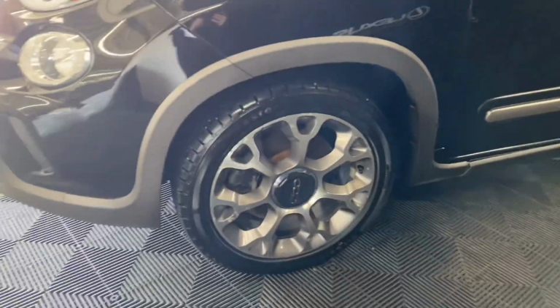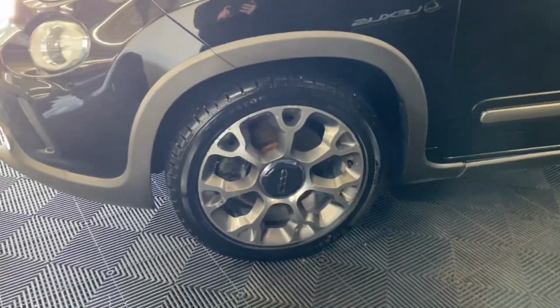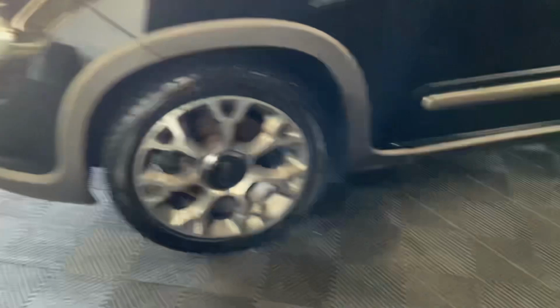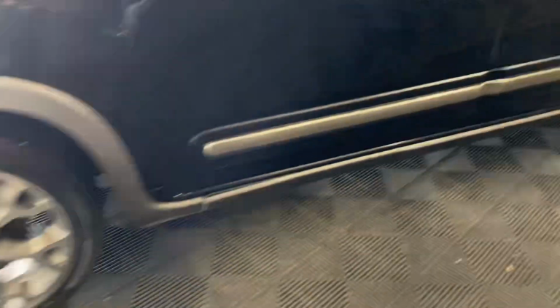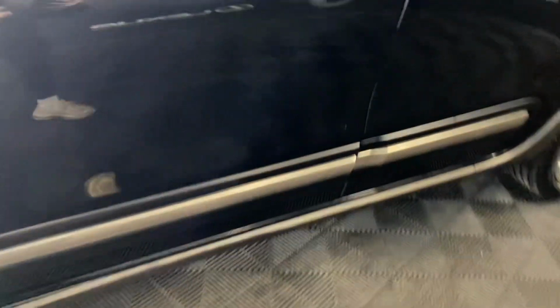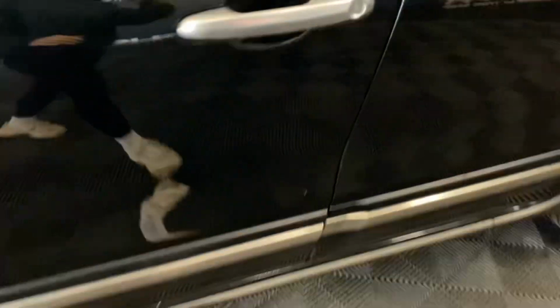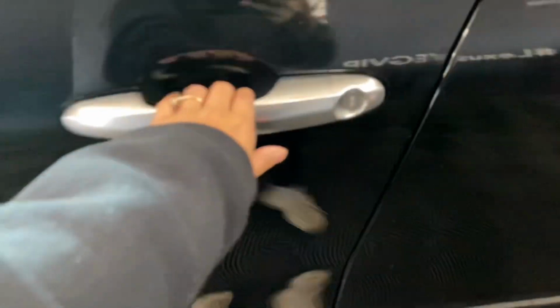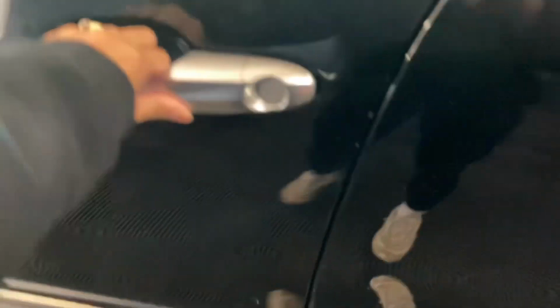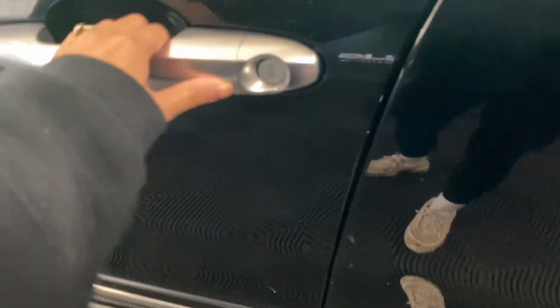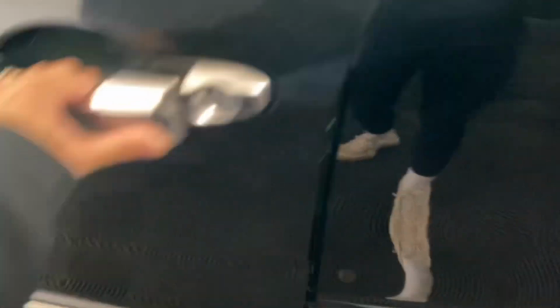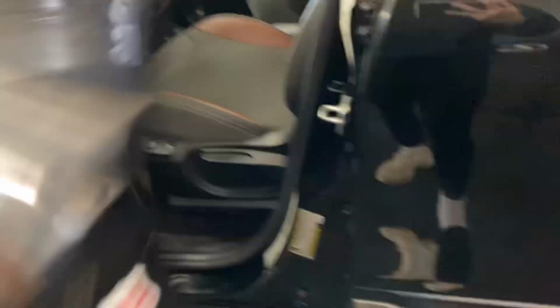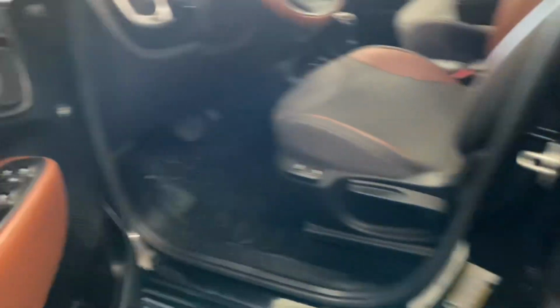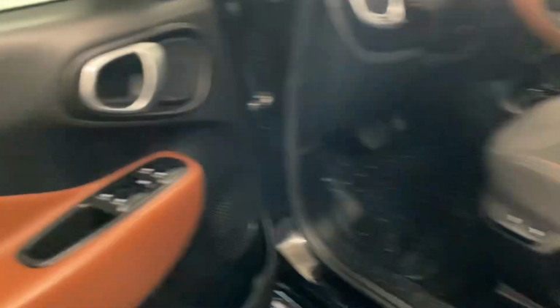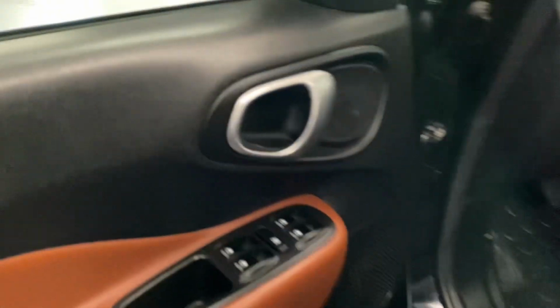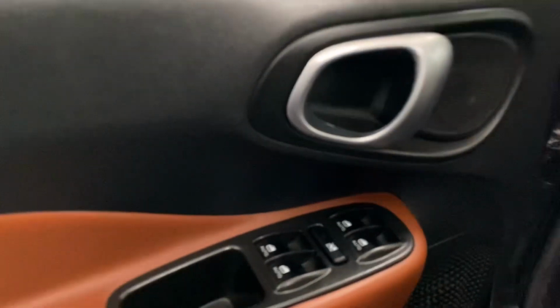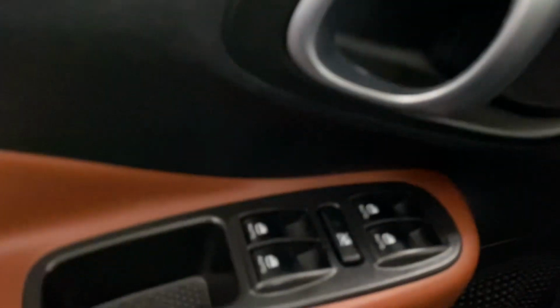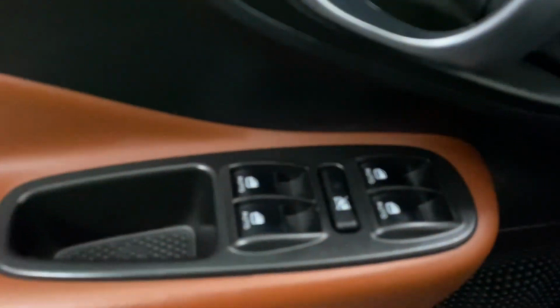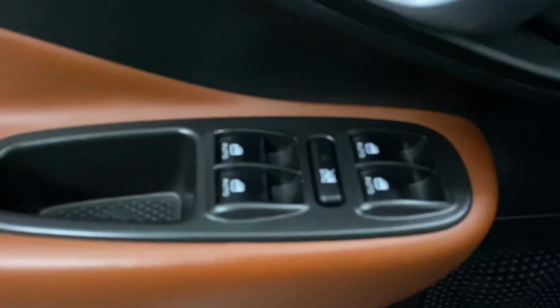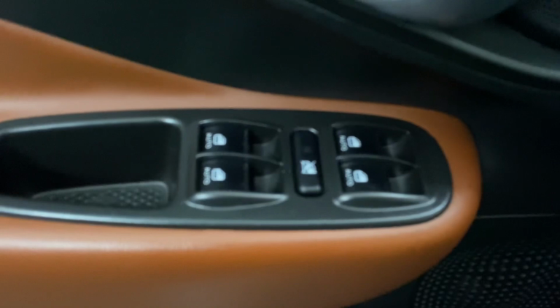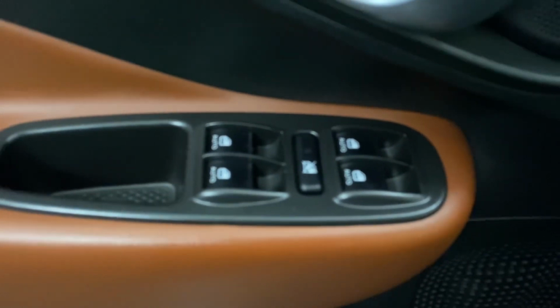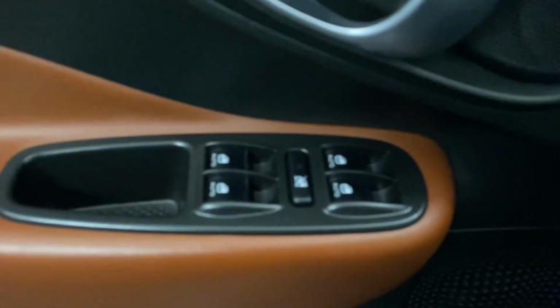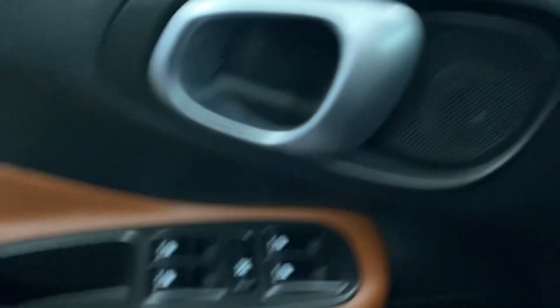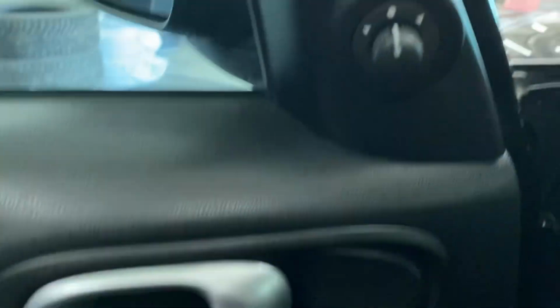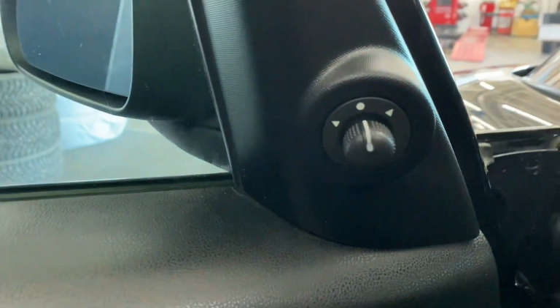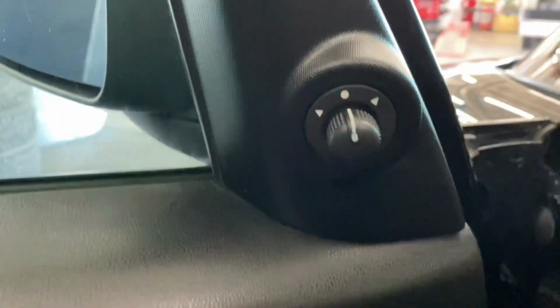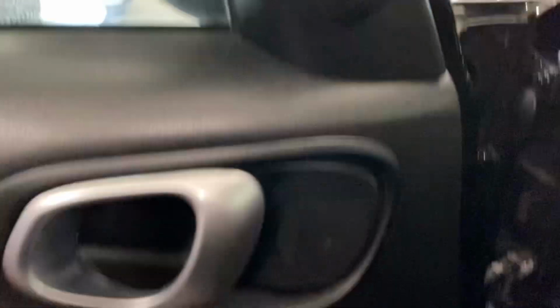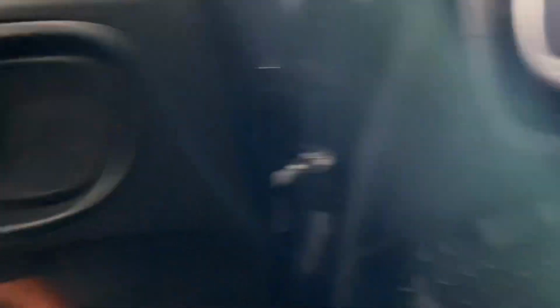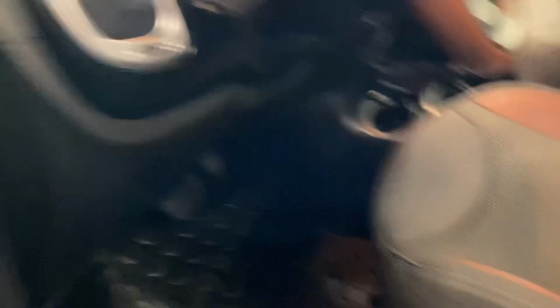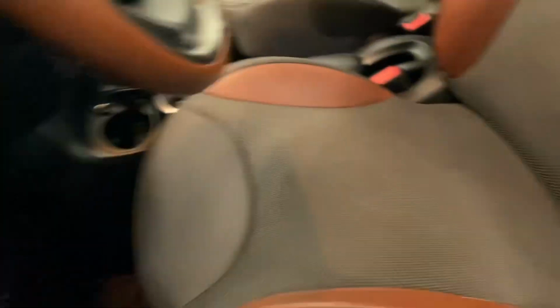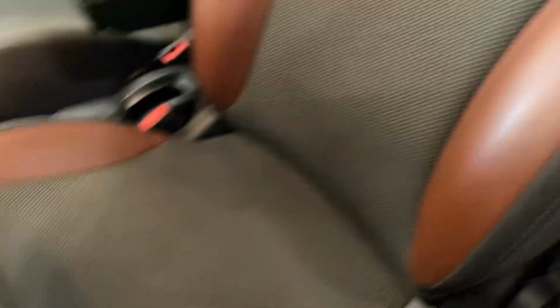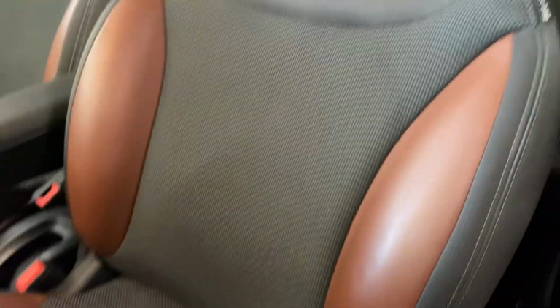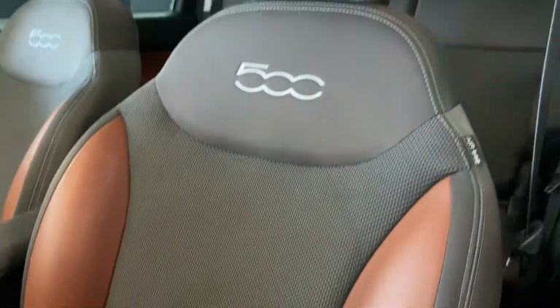You have 17-inch aluminum wheels. Heading into the front seat, on your door panel you have your powered windows, as well as your side mirror adjusters. You have gray and brown interior throughout.